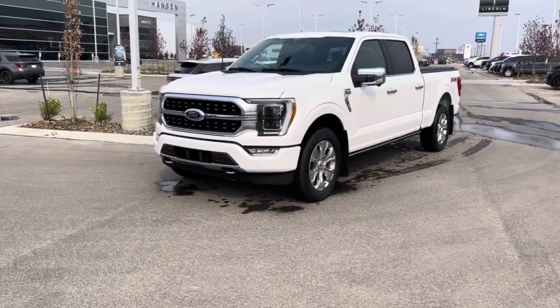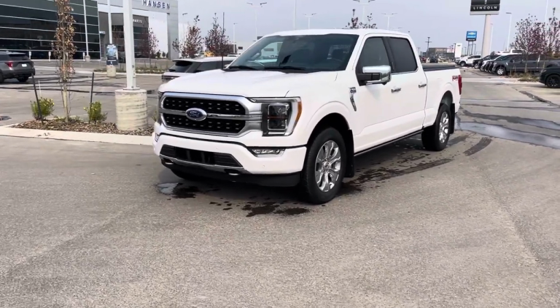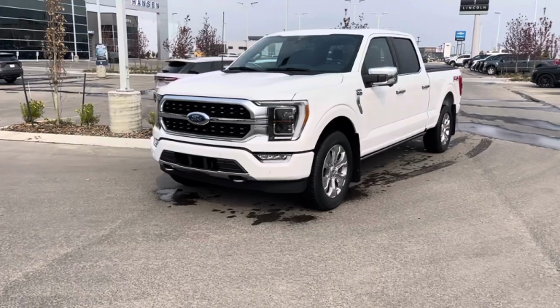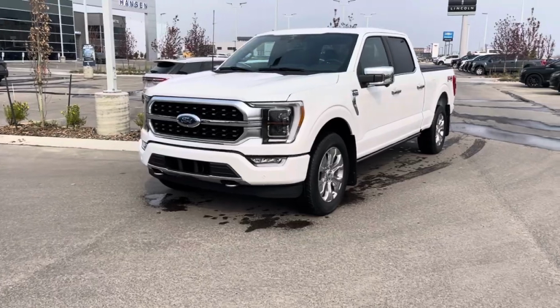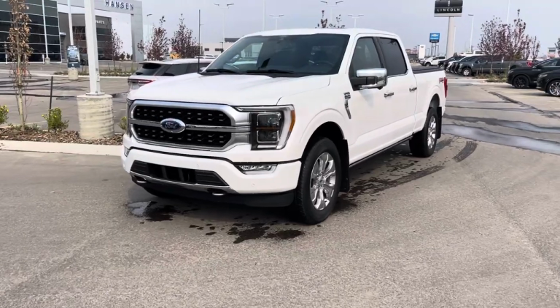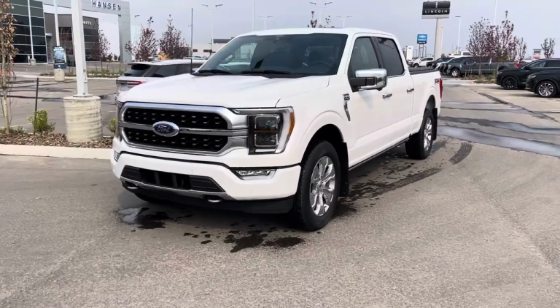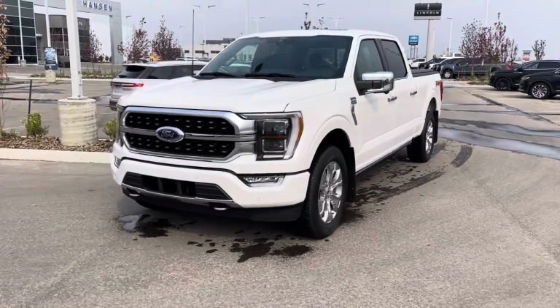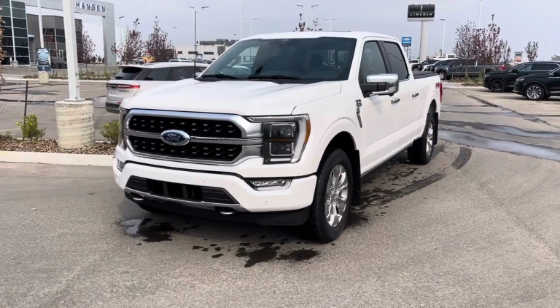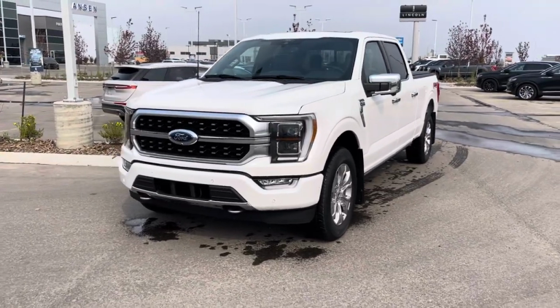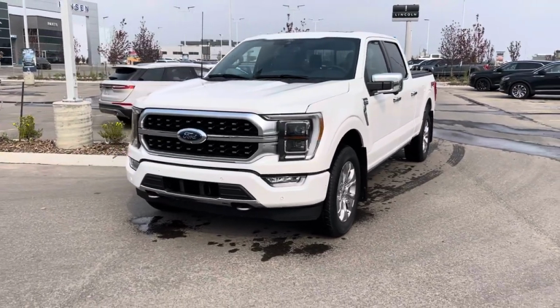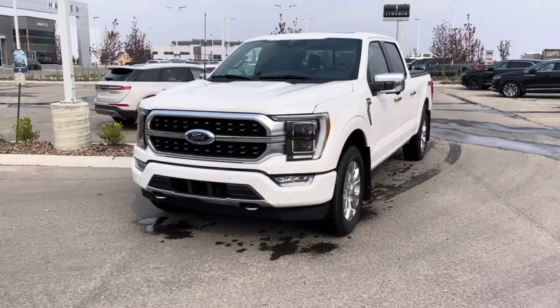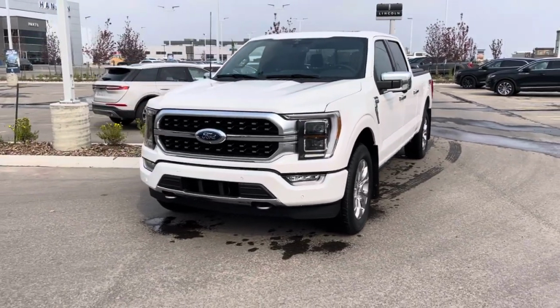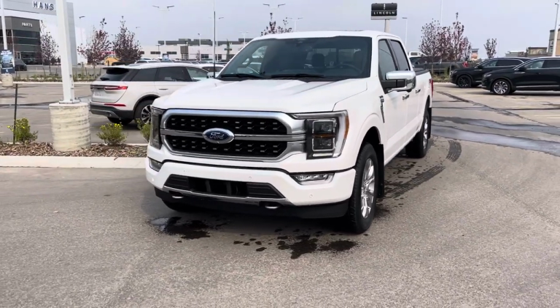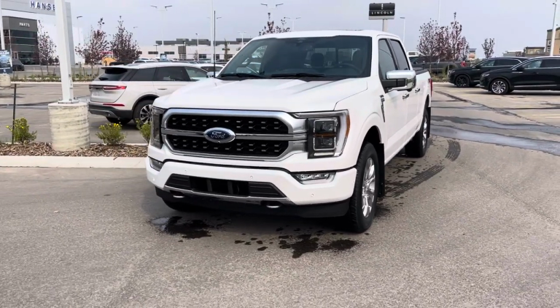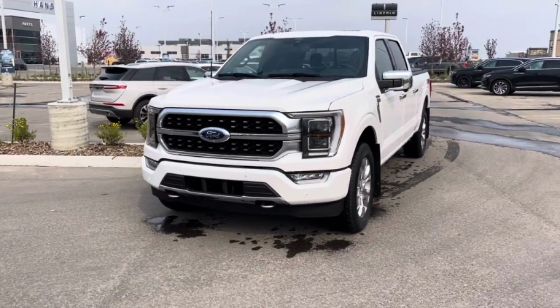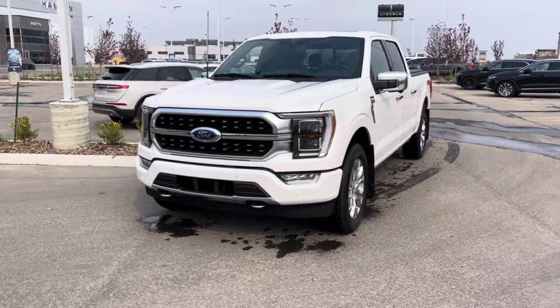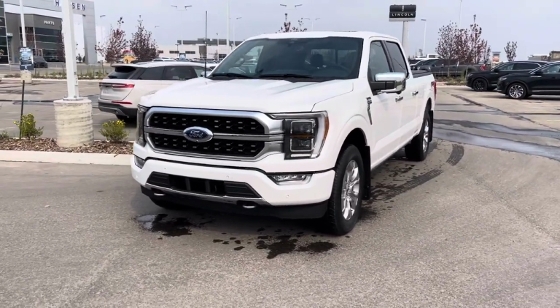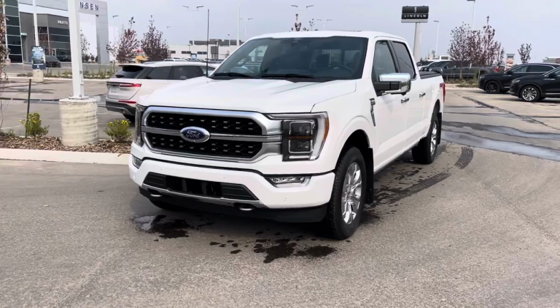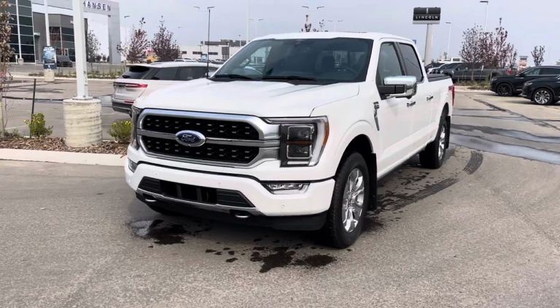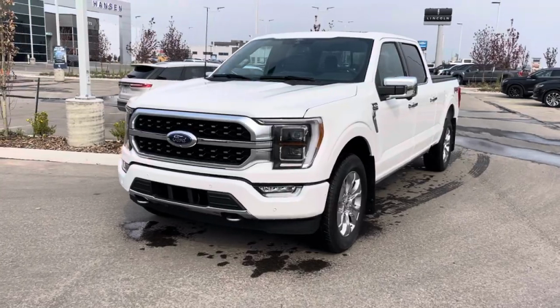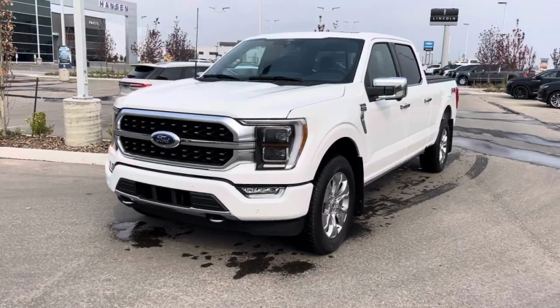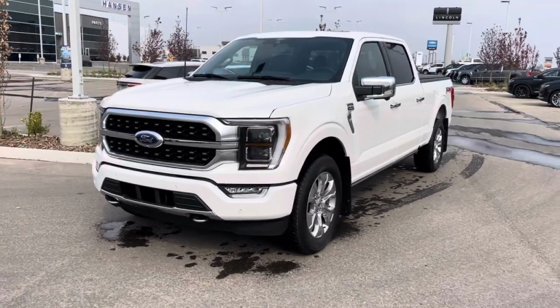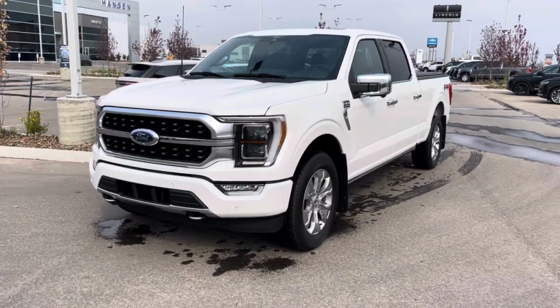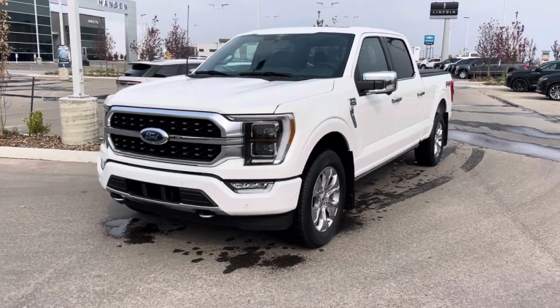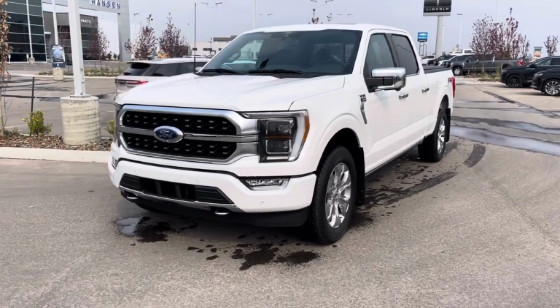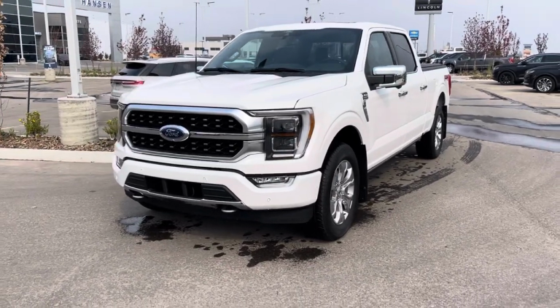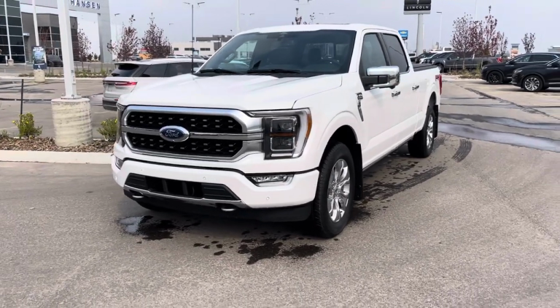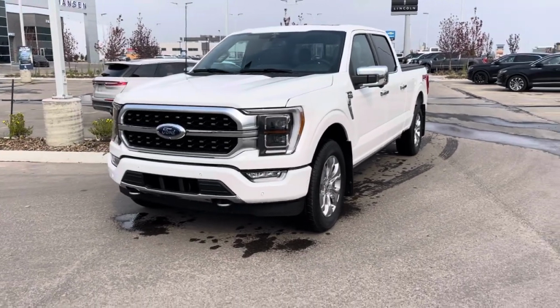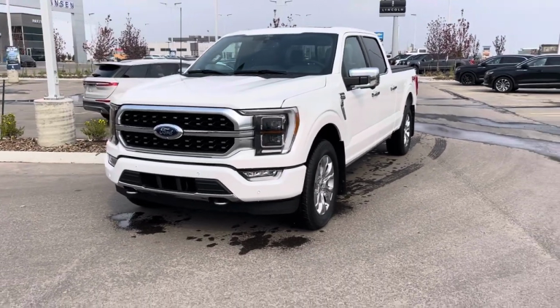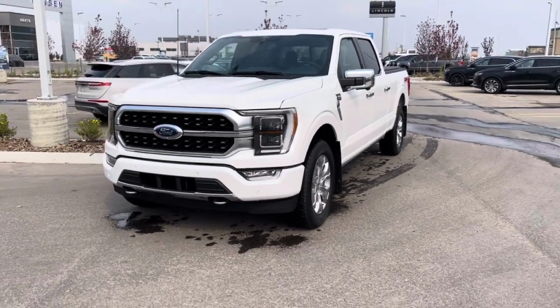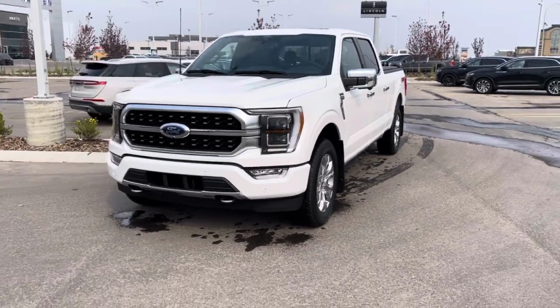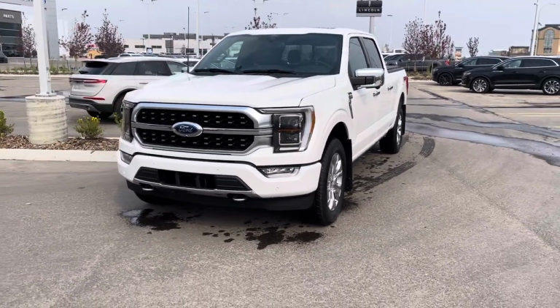This one has been upfitted with the 3.5 liter twin turbo engine under the hood, mated to a 10-speed transmission, giving it all kinds of power and actually pretty amazing fuel economy for a truck.